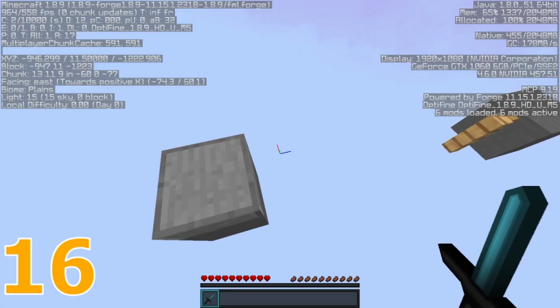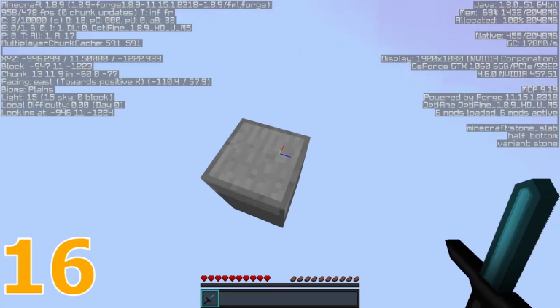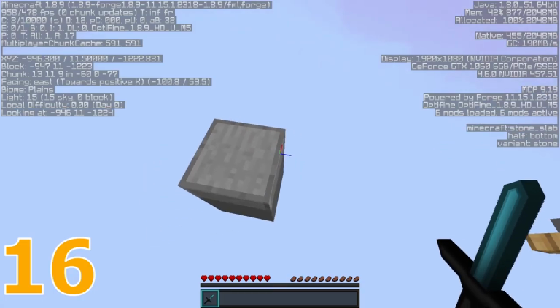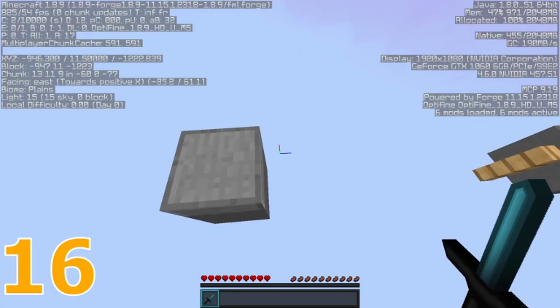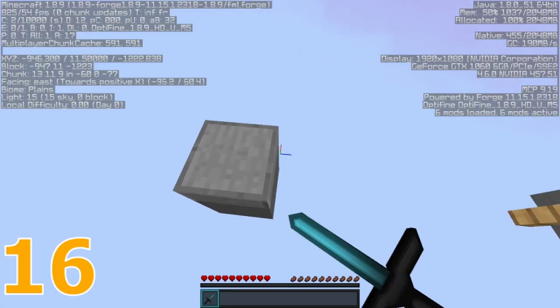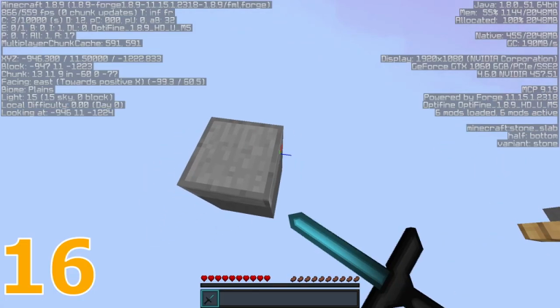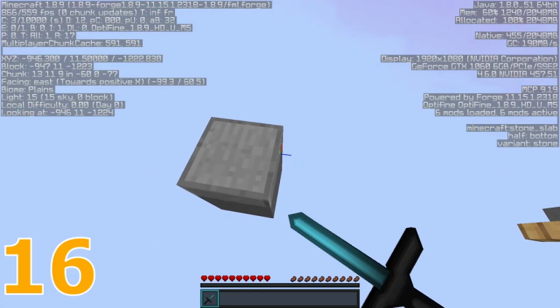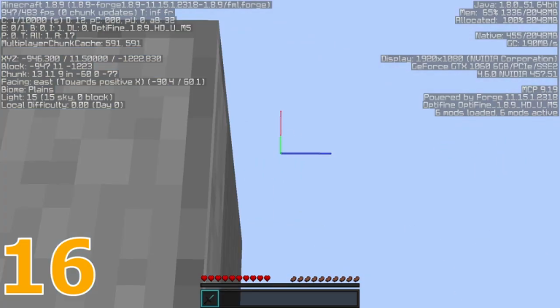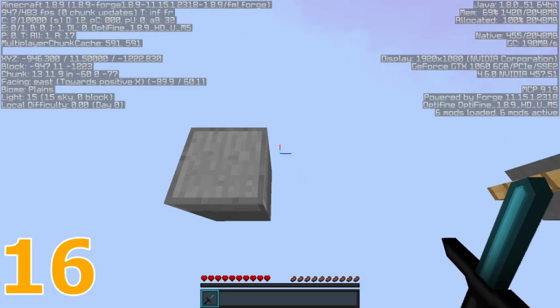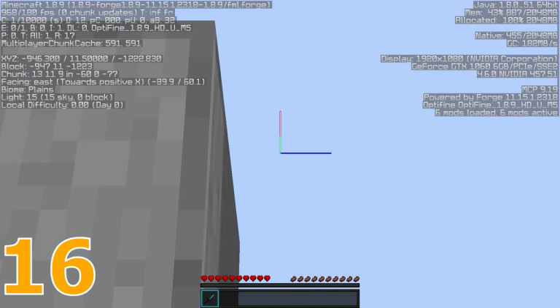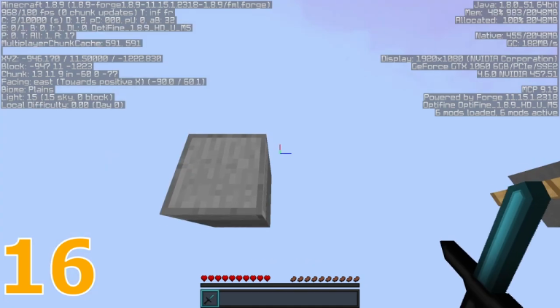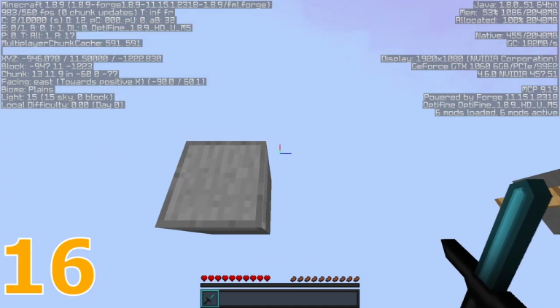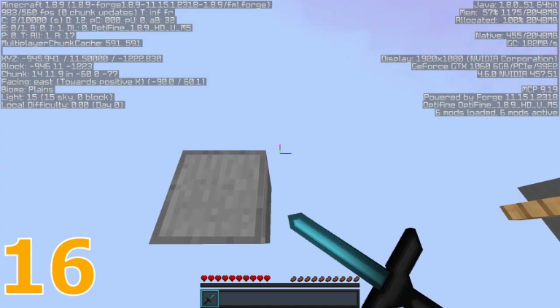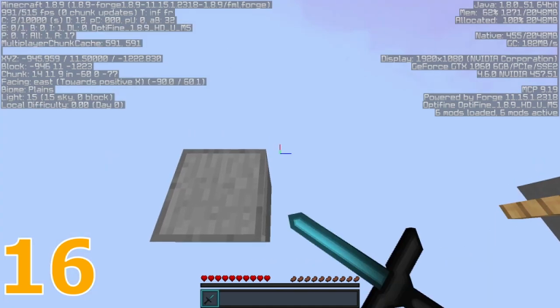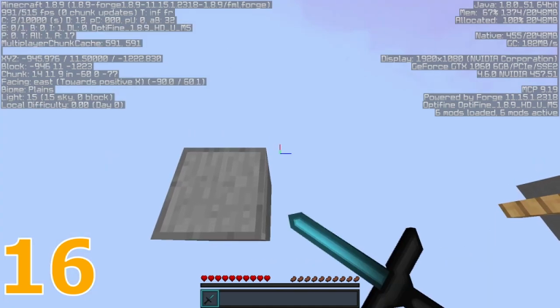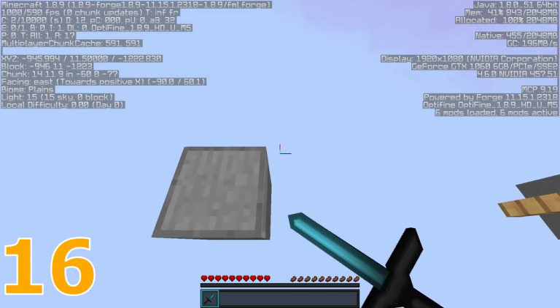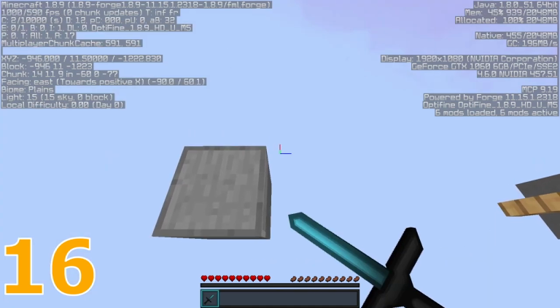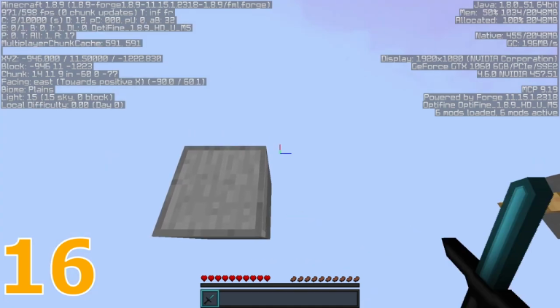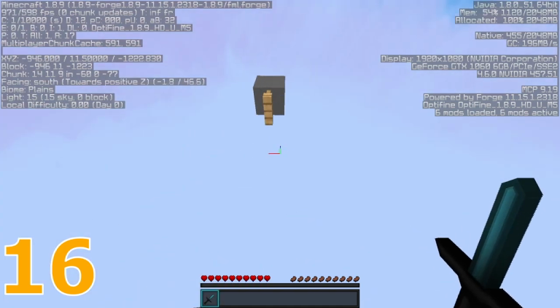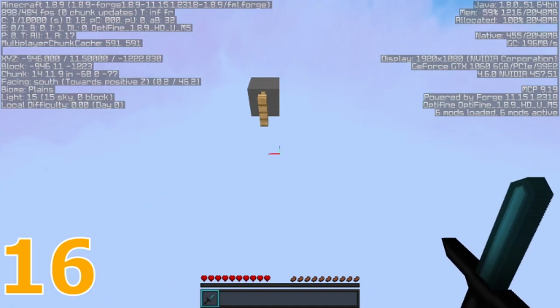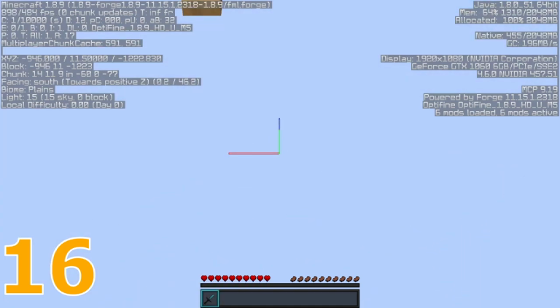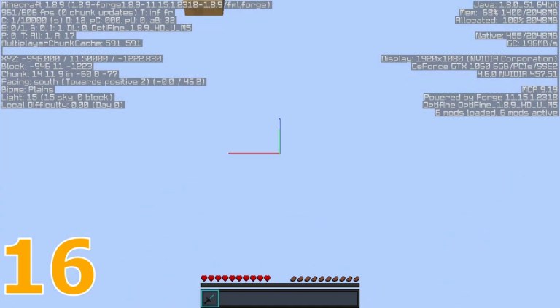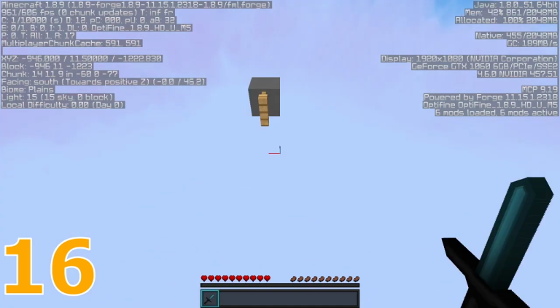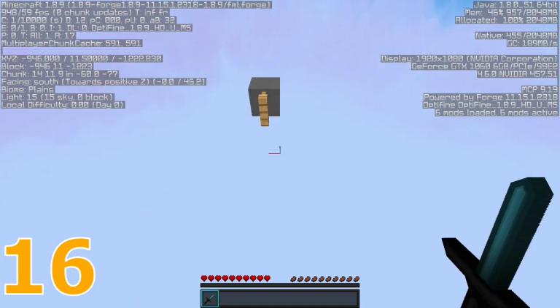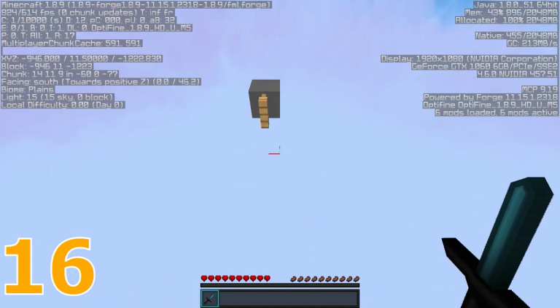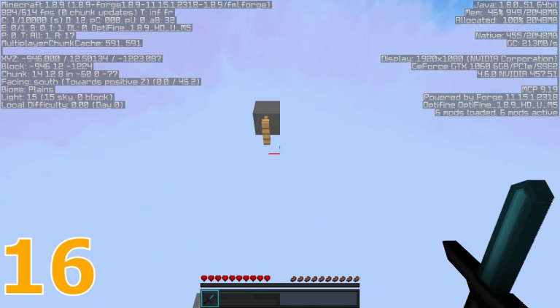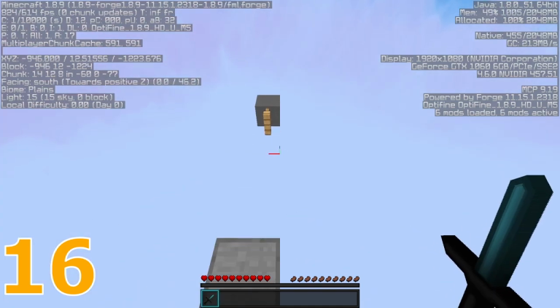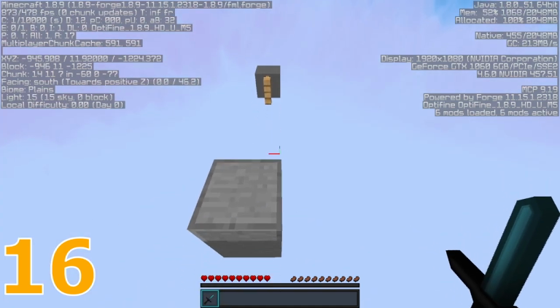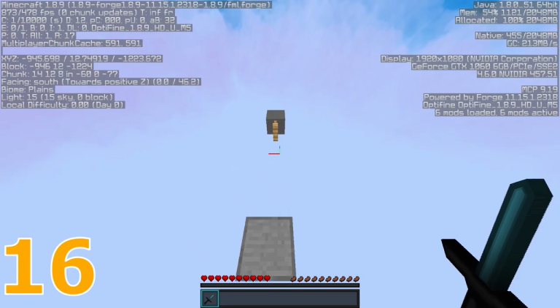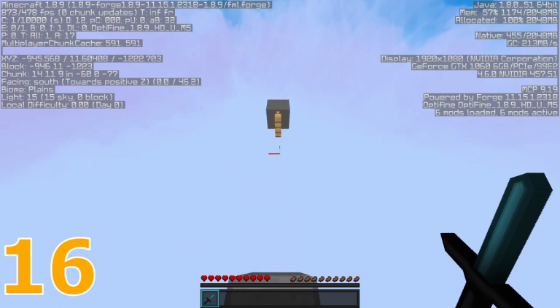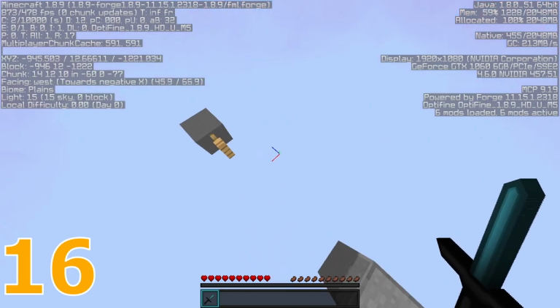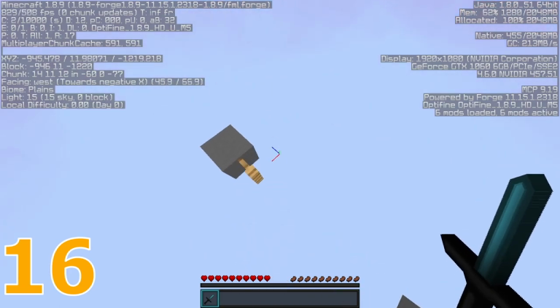When doing extremely precise and difficult jumps, players will often use coordinates to line themselves up down to one one-thousandth of a block, or sometimes even more.